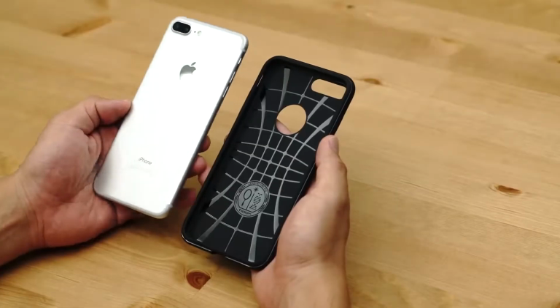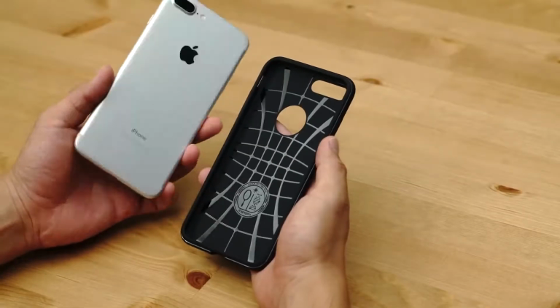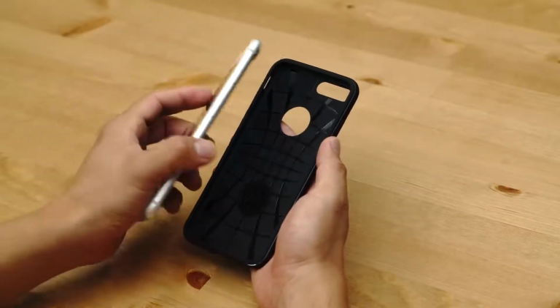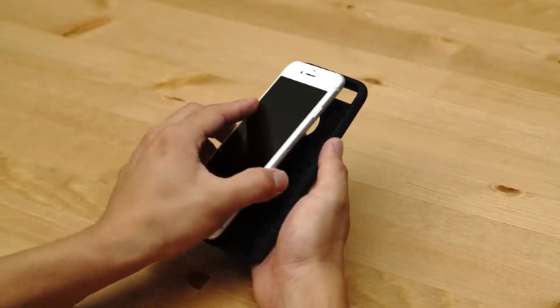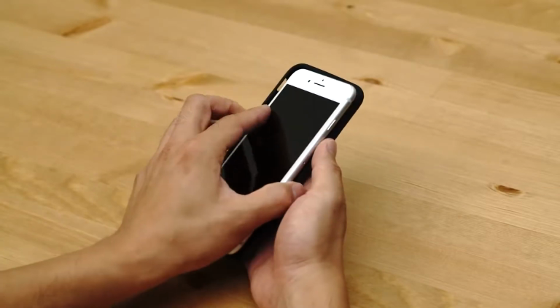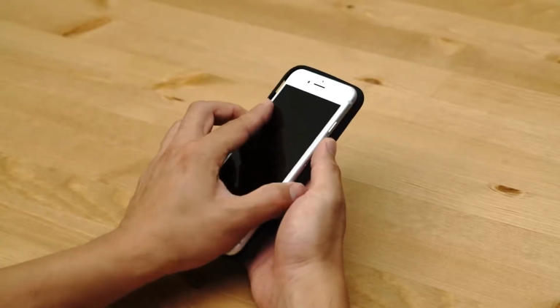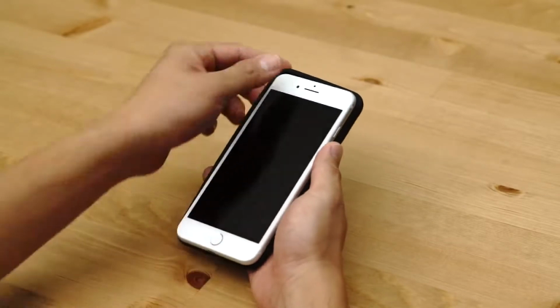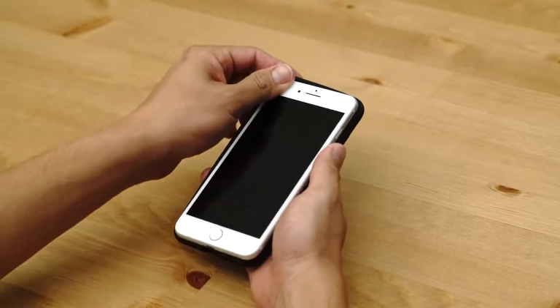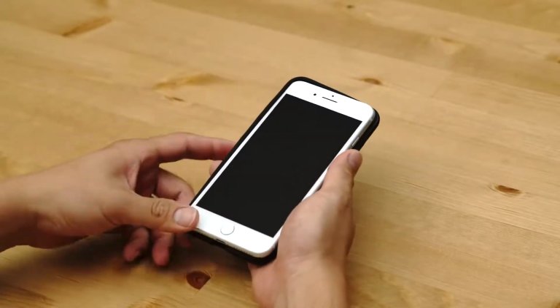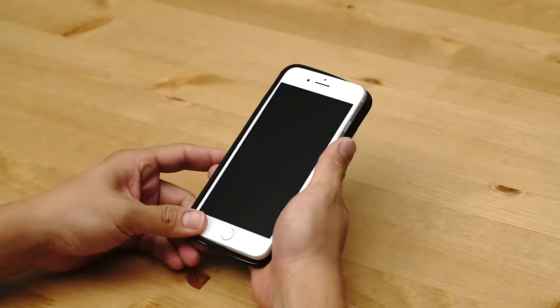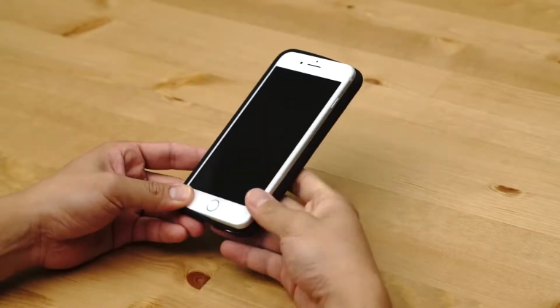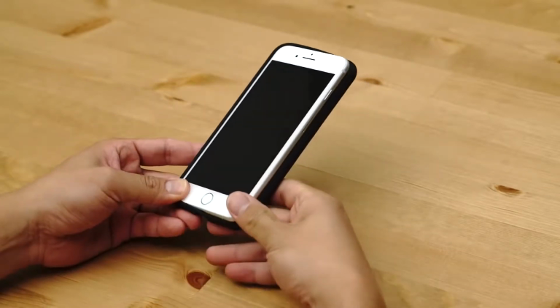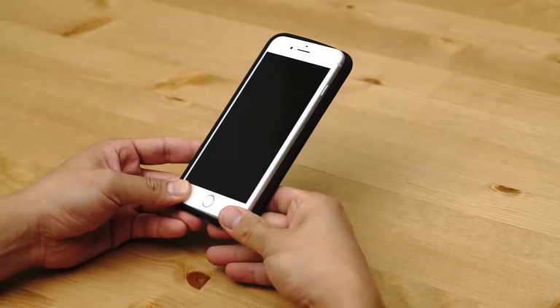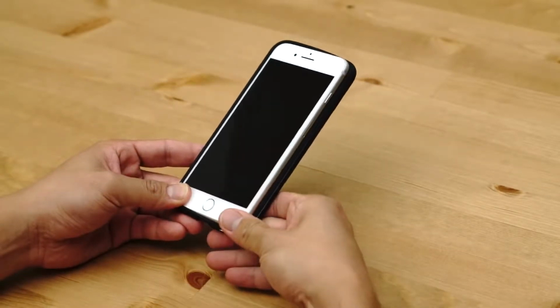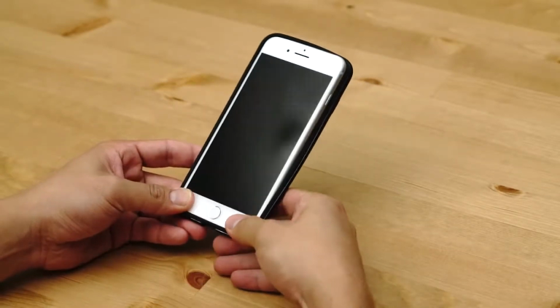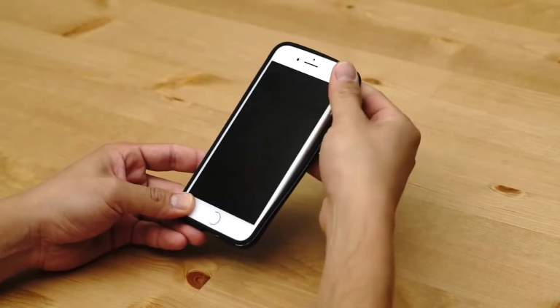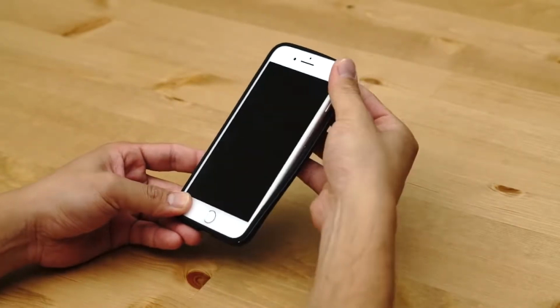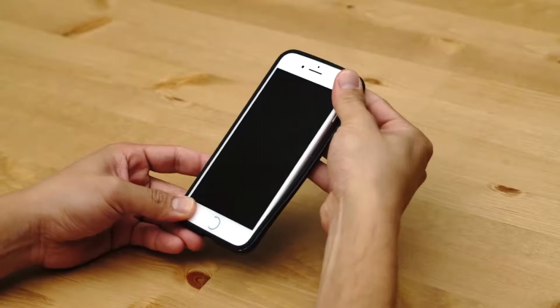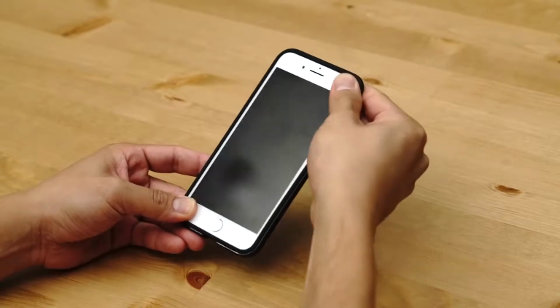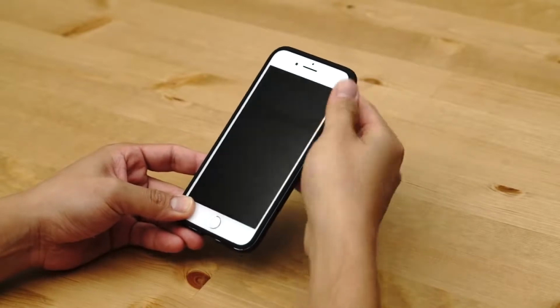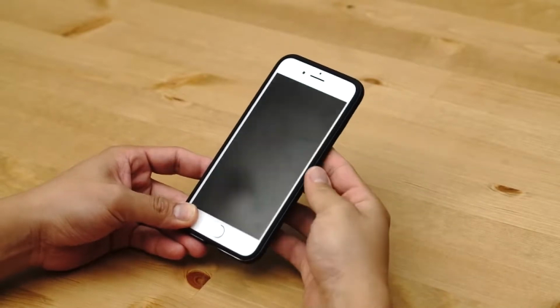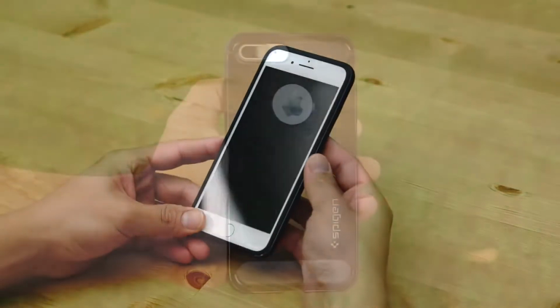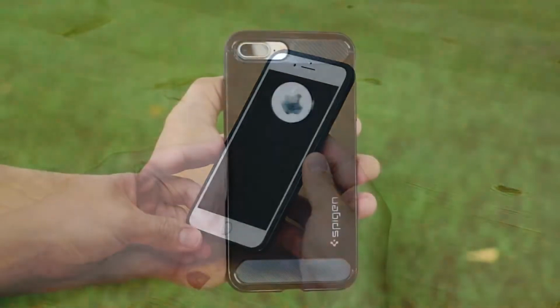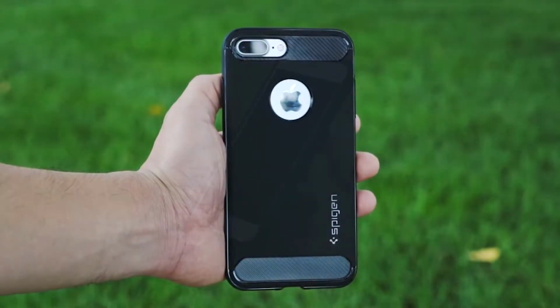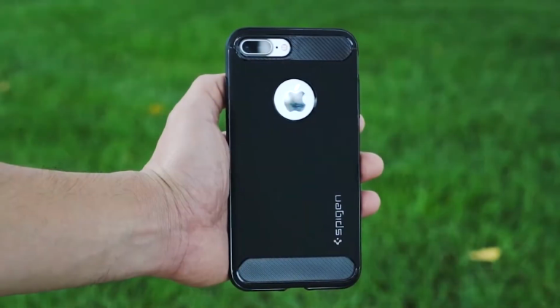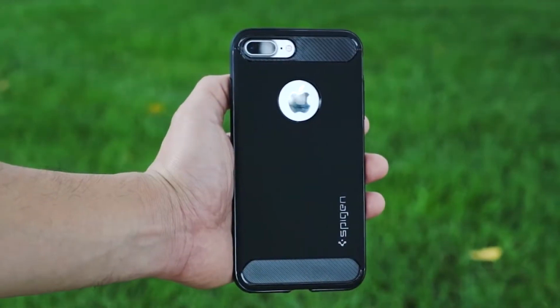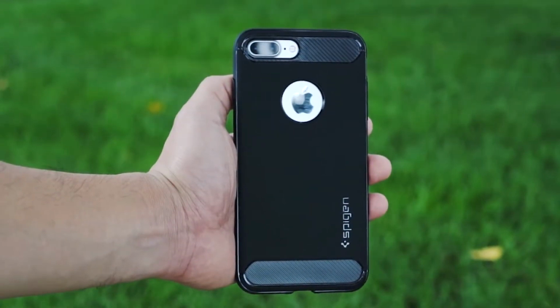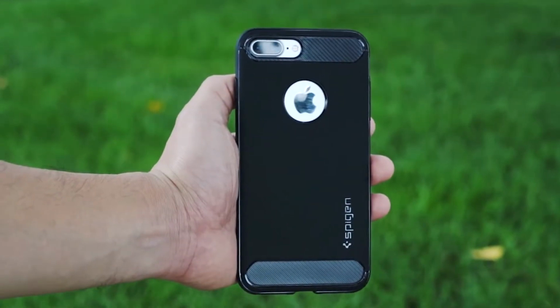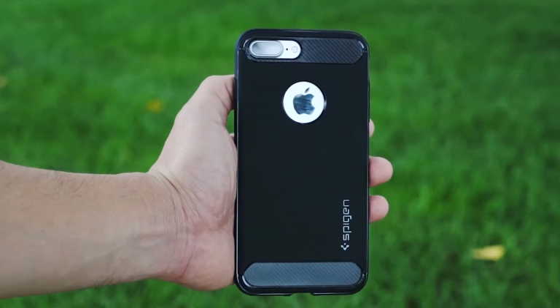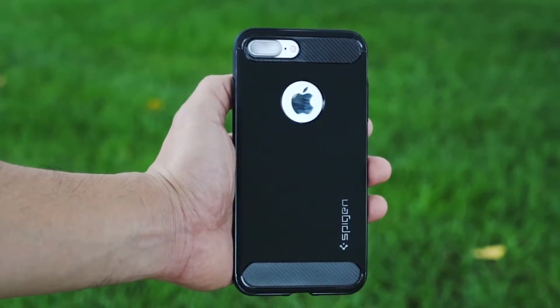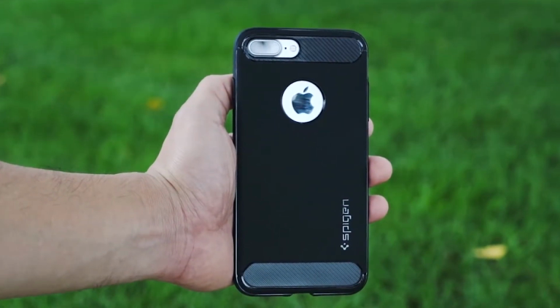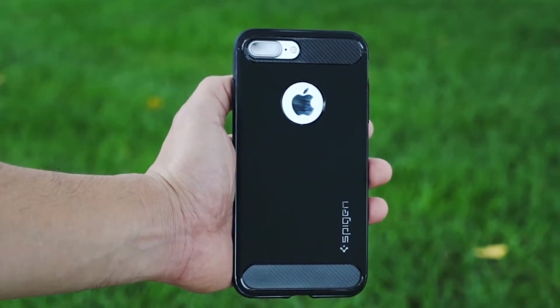And when installing, simply place your phone in the case starting with a corner and gently pressing the rest one at a time. The rugged armor is form-fitting and fingerprint resistant due to its matte surface.